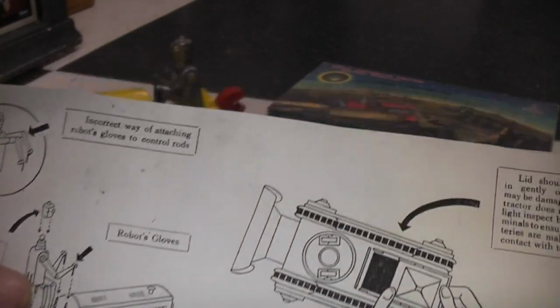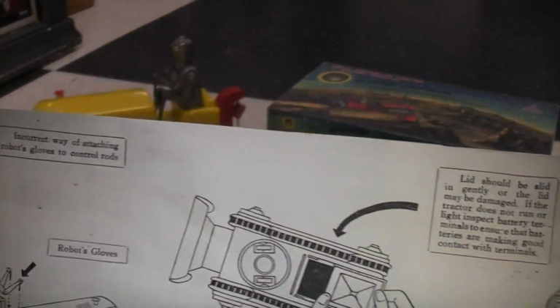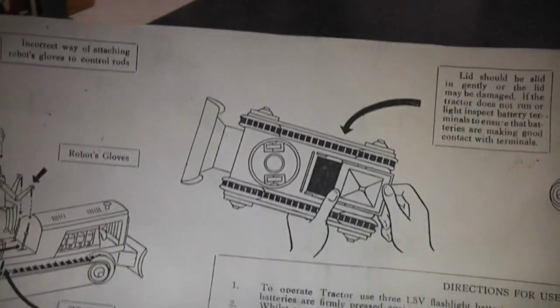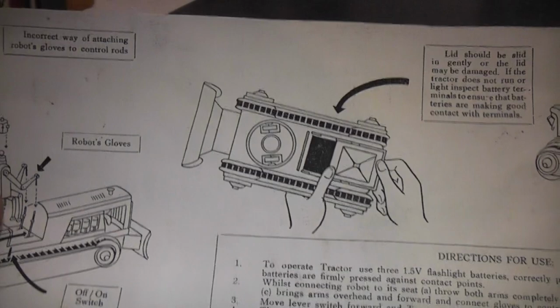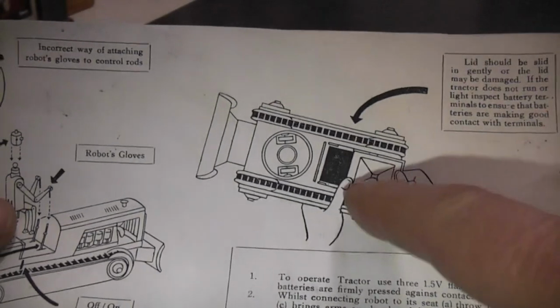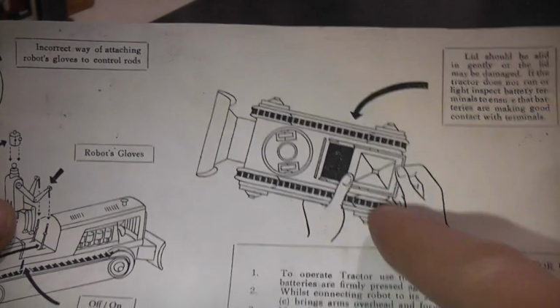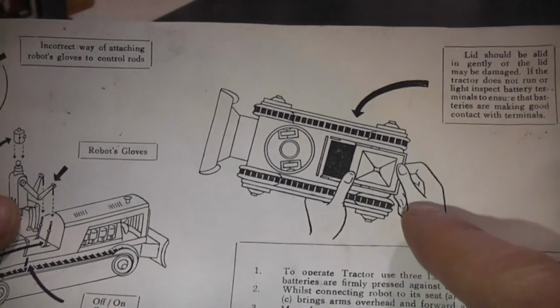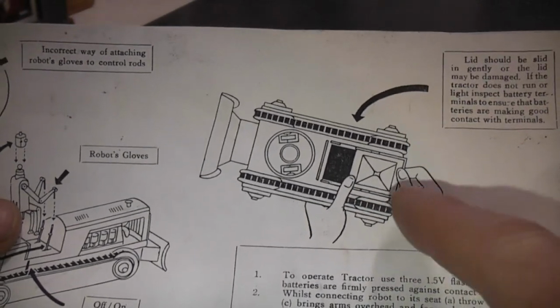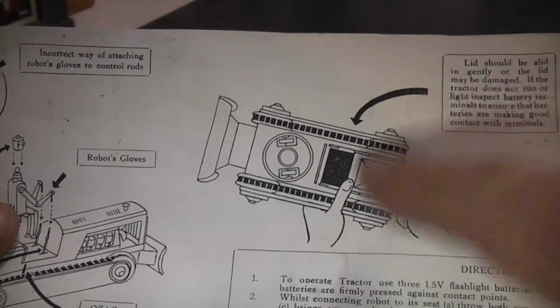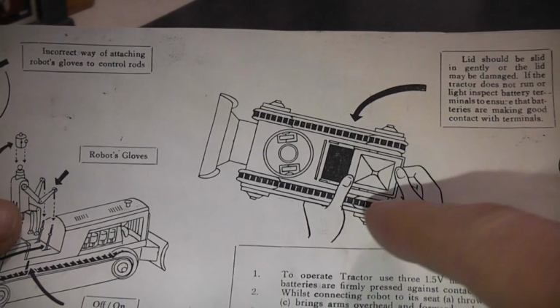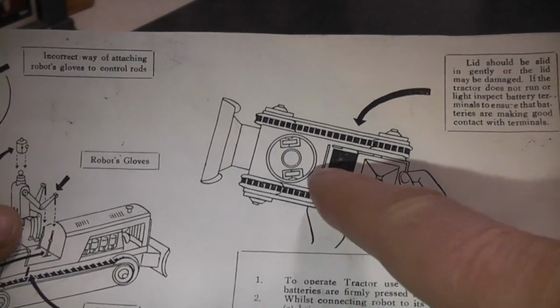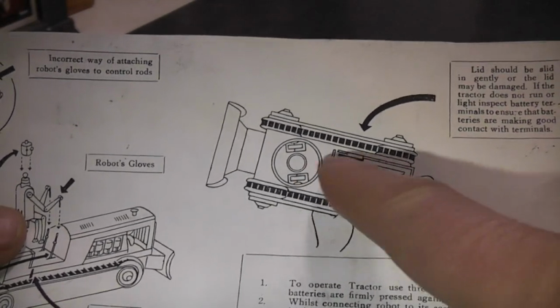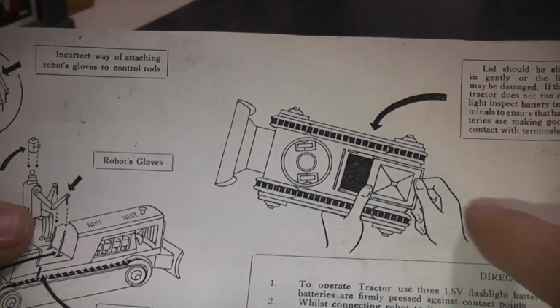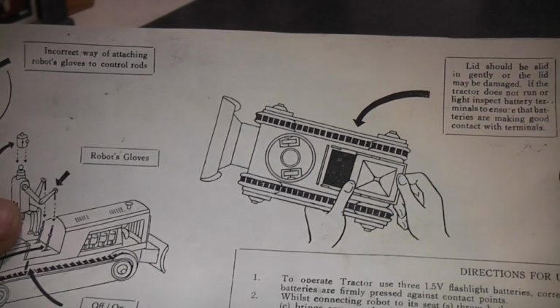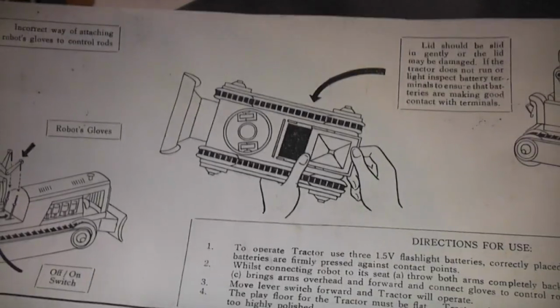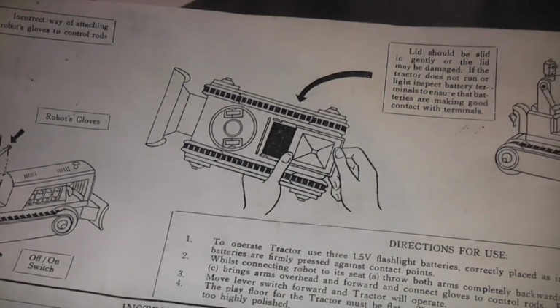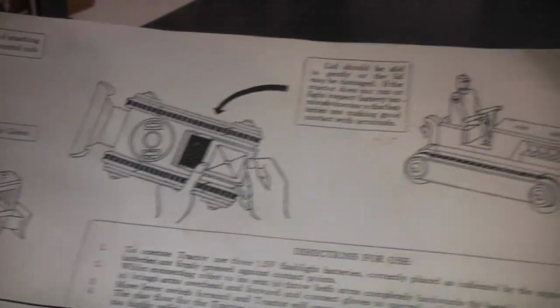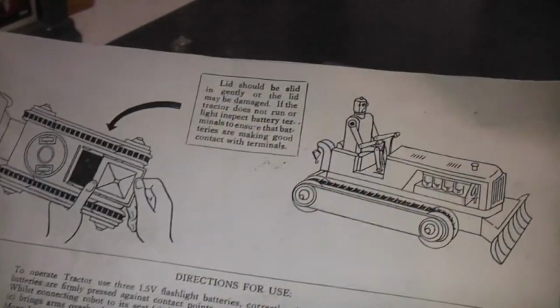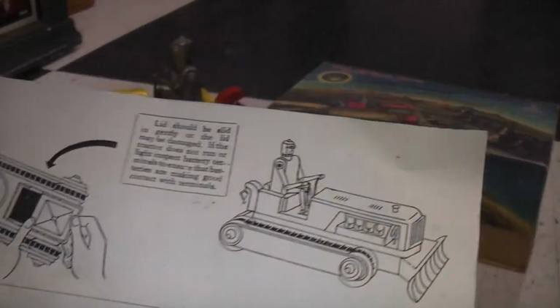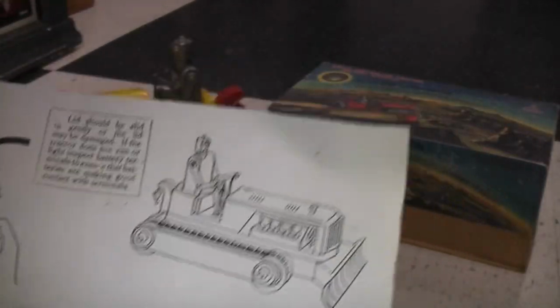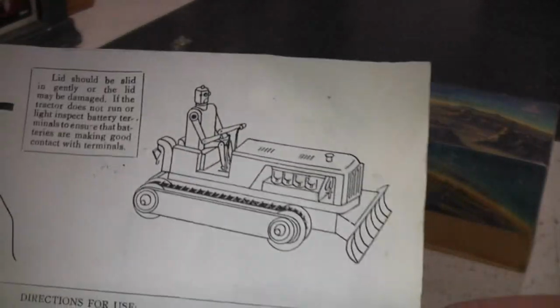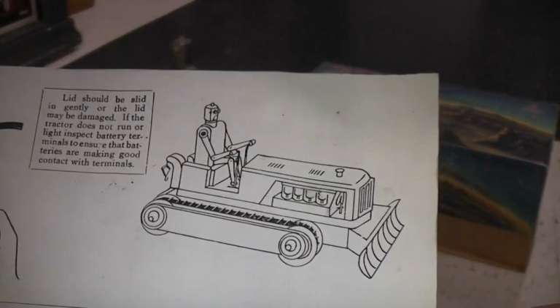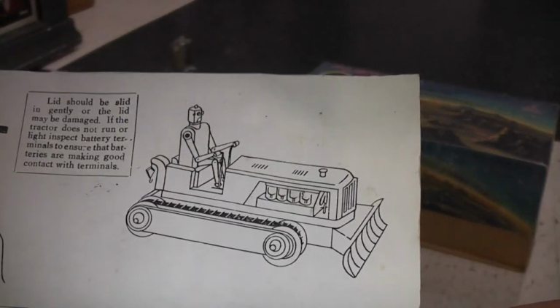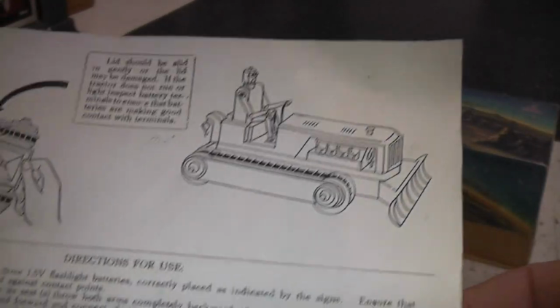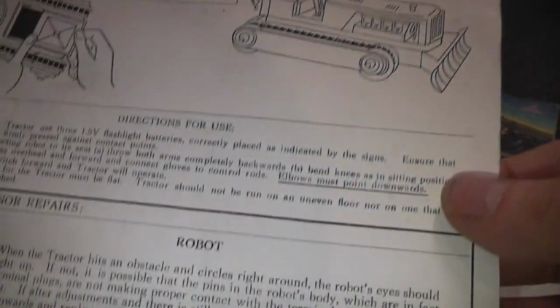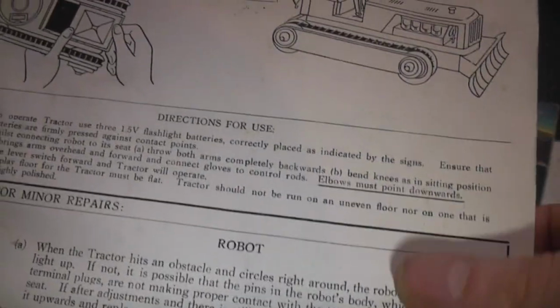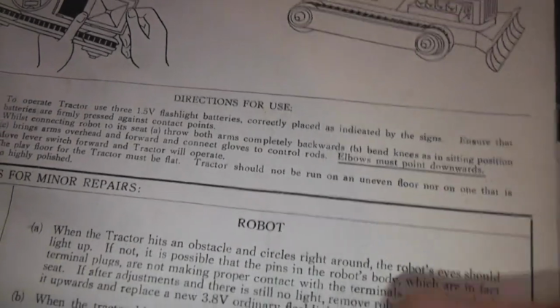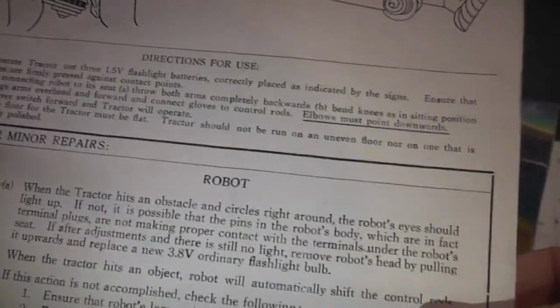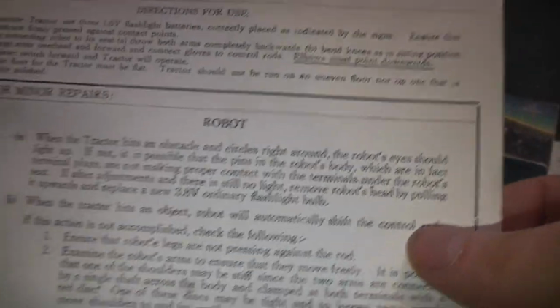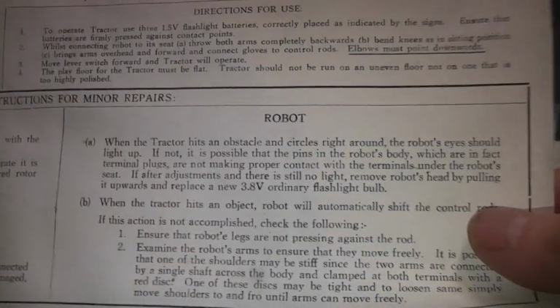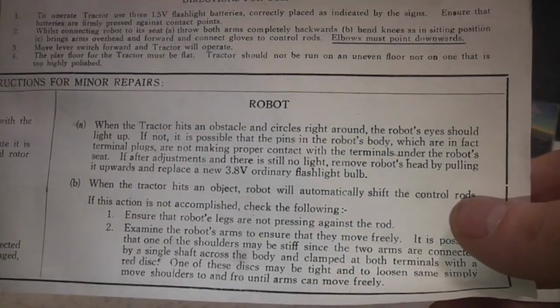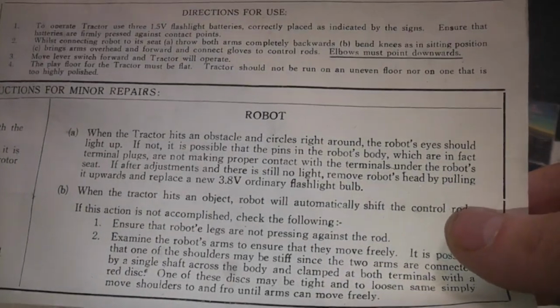It shows the battery compartment, which is very strange. You know how most of them flip or move or have a lever — this one, the whole thing slides out. It also includes directions for use and troubleshooting guides.